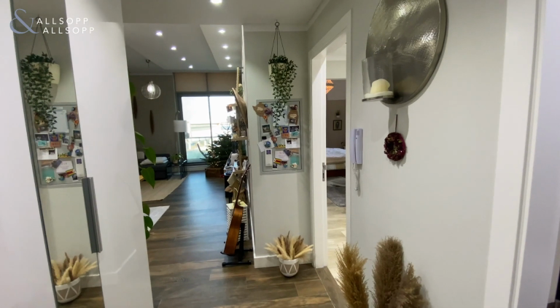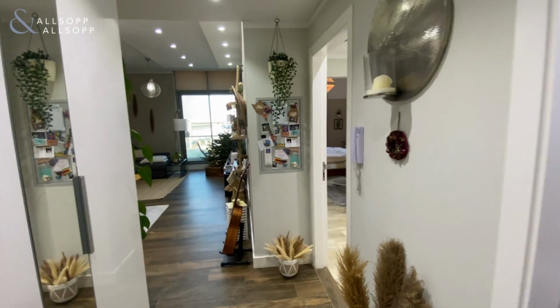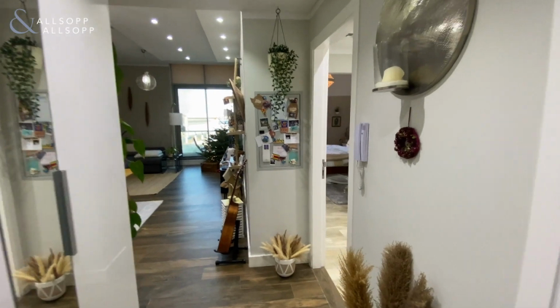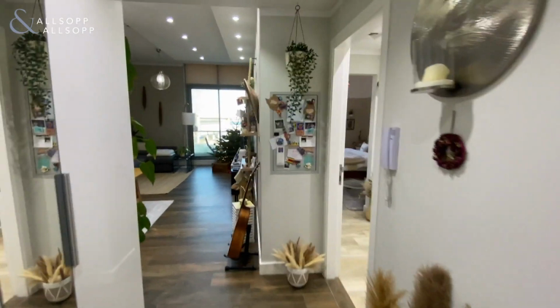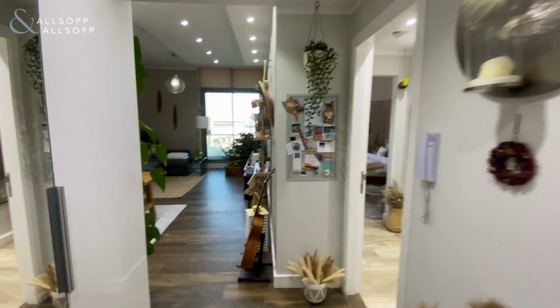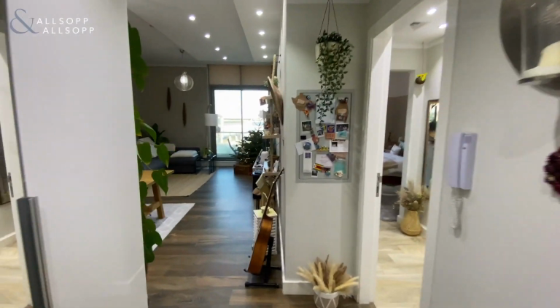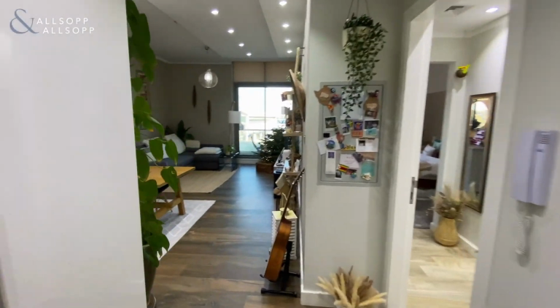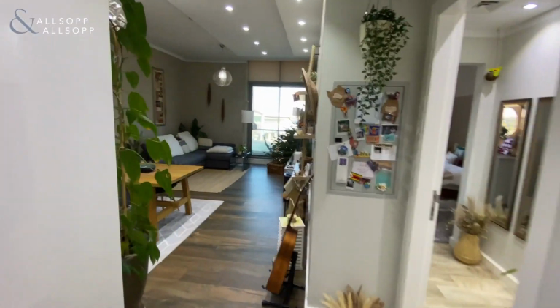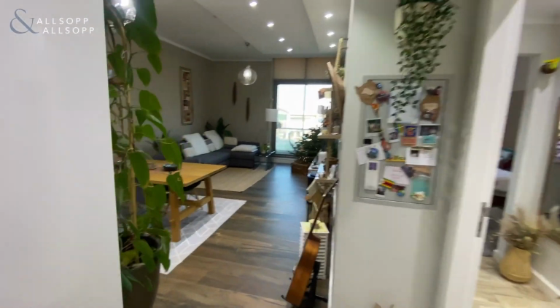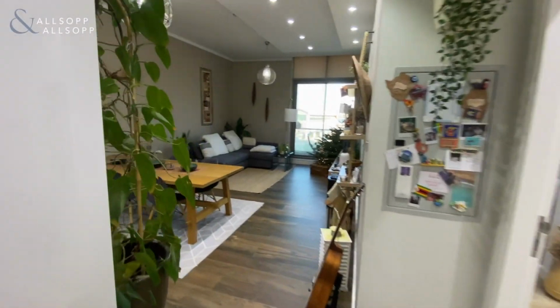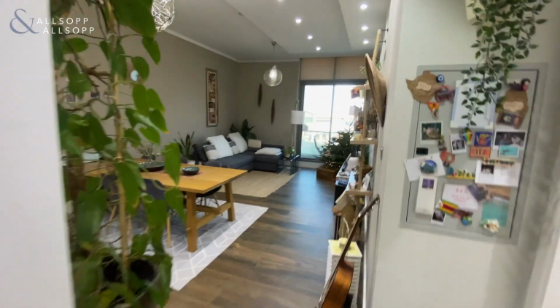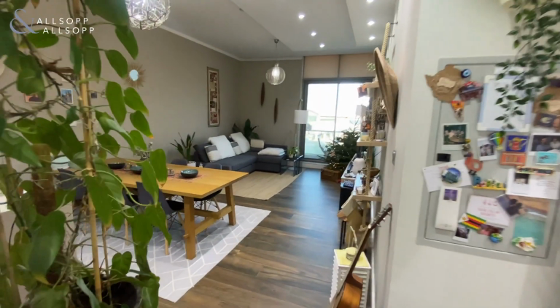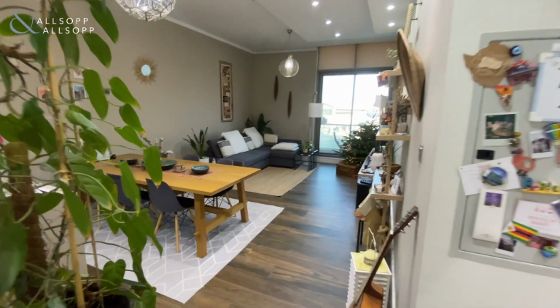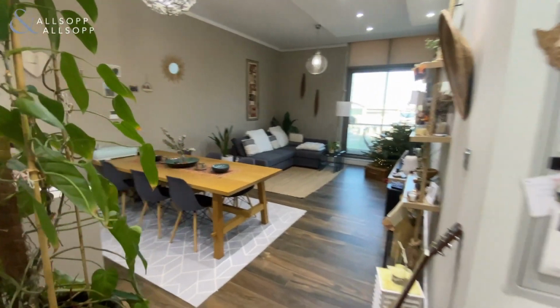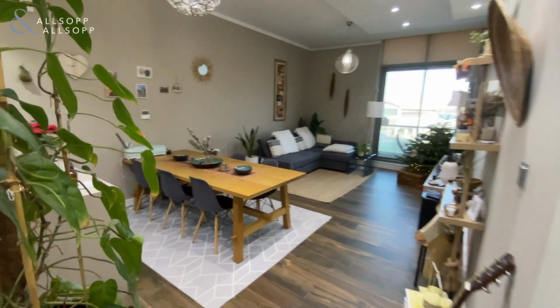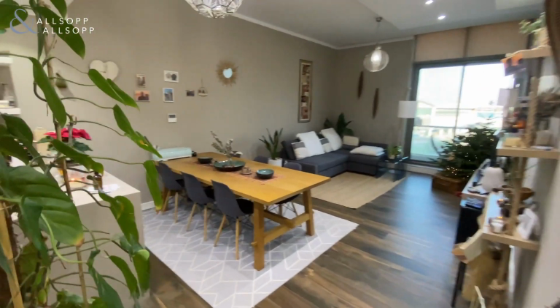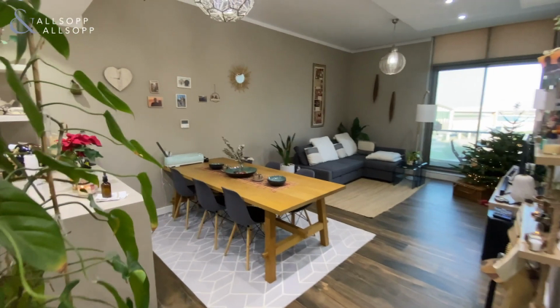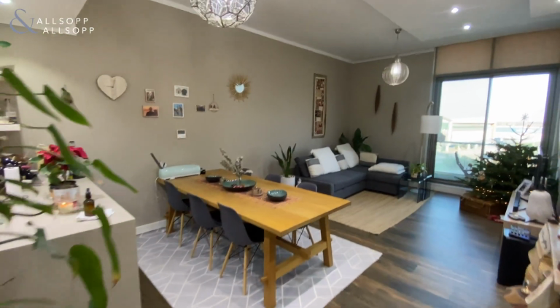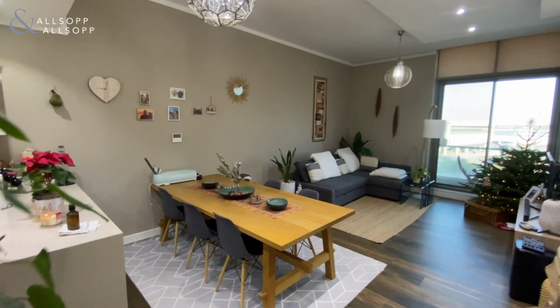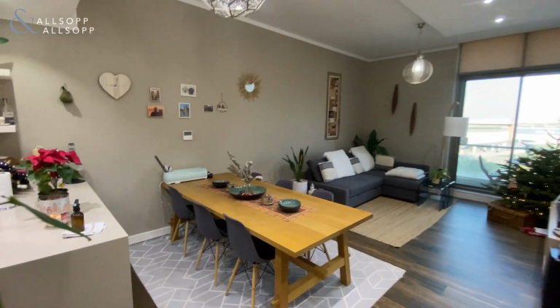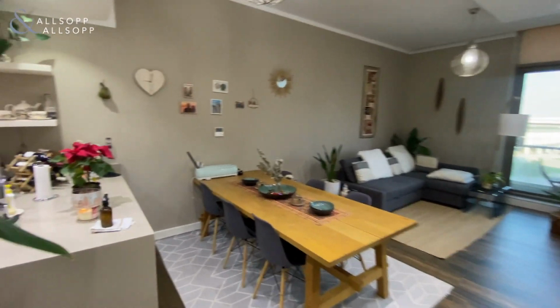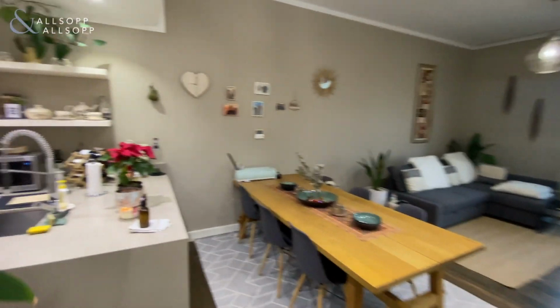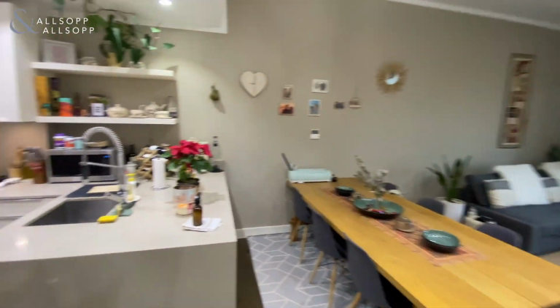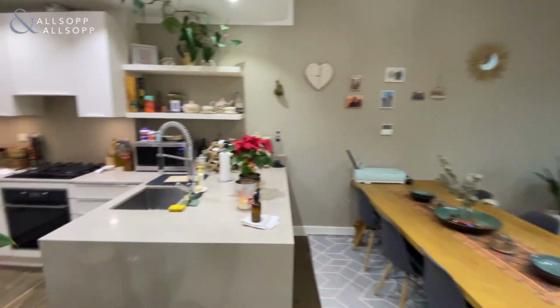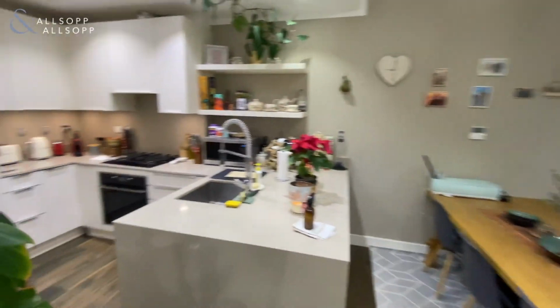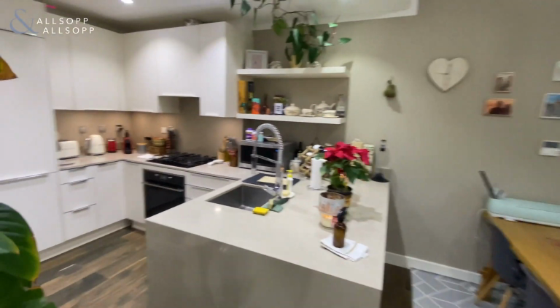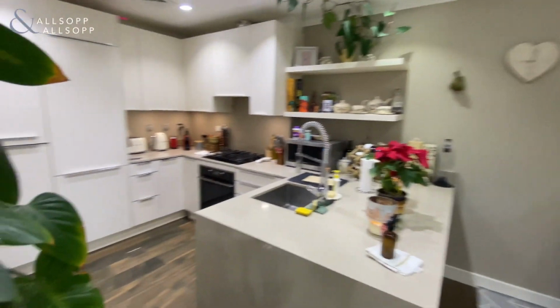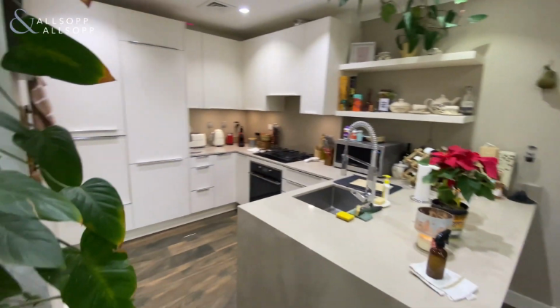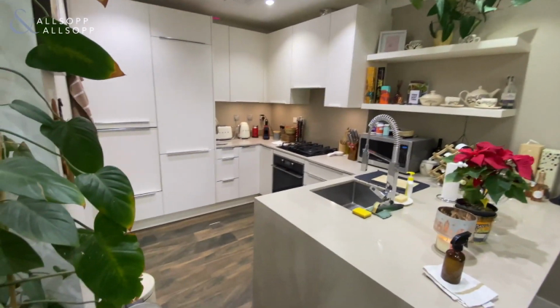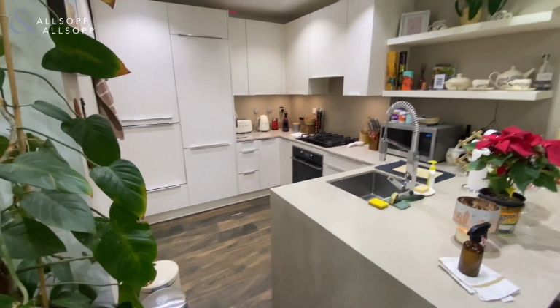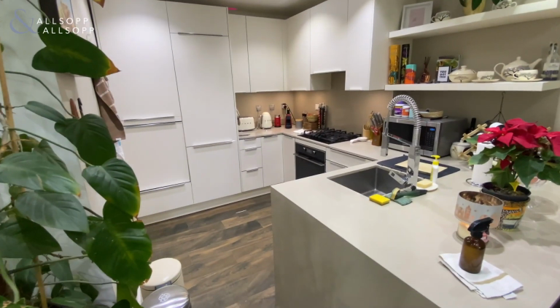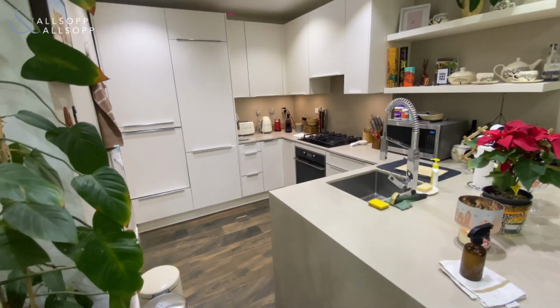Hi there, it's Chris from Allsop and Allsop Real Estate. Today you join me in a one bedroom apartment in Polar Residence. It's been fully upgraded to a very high standard.